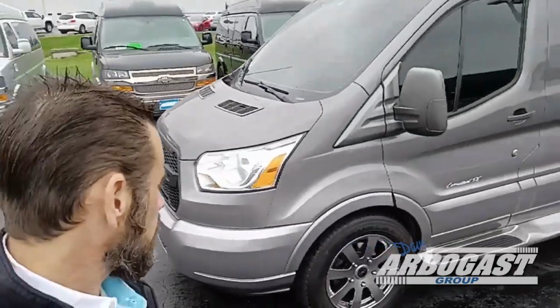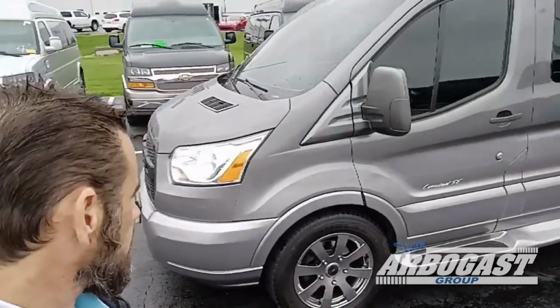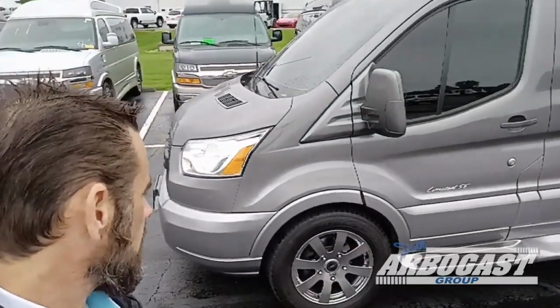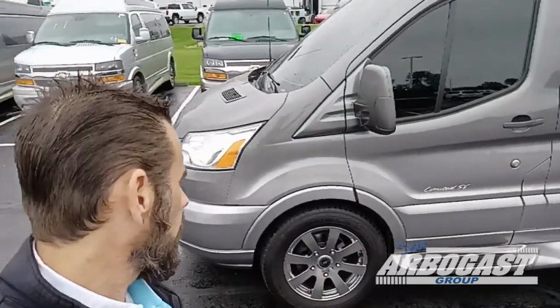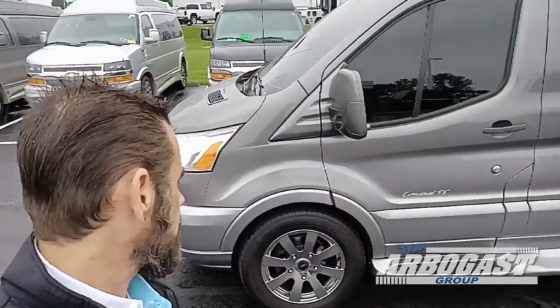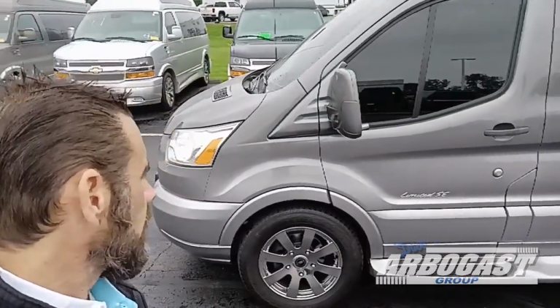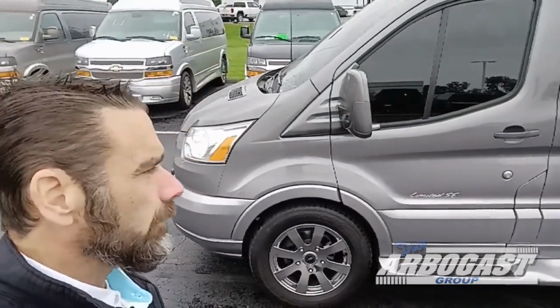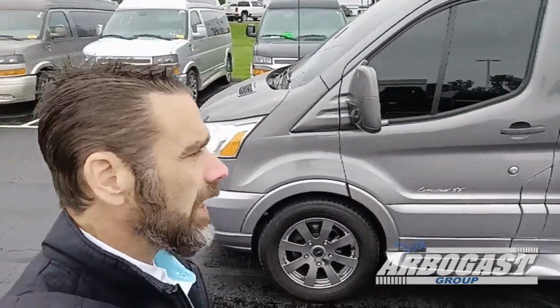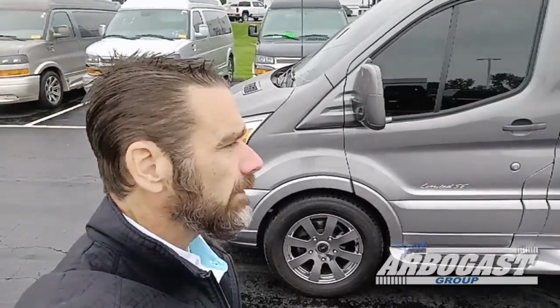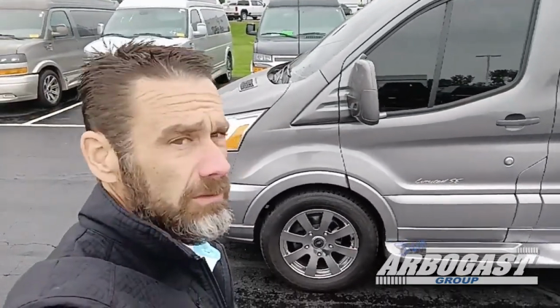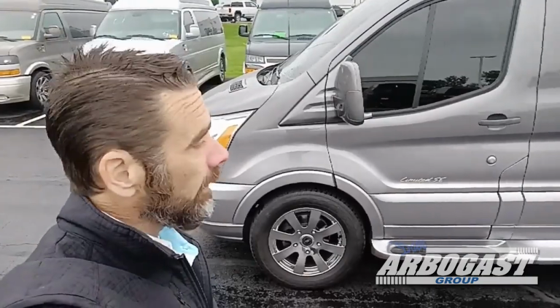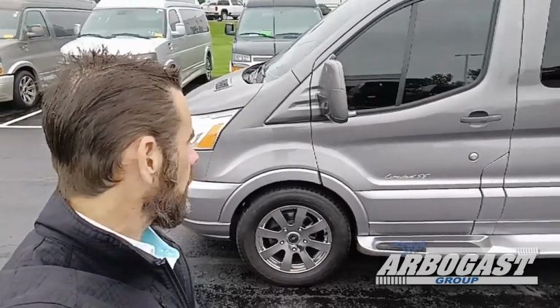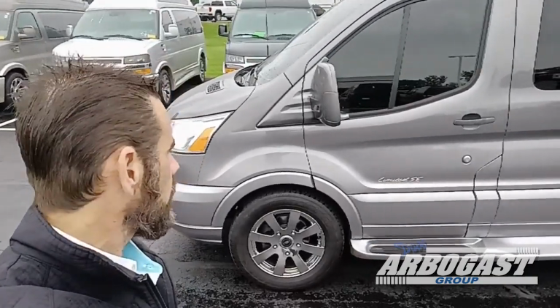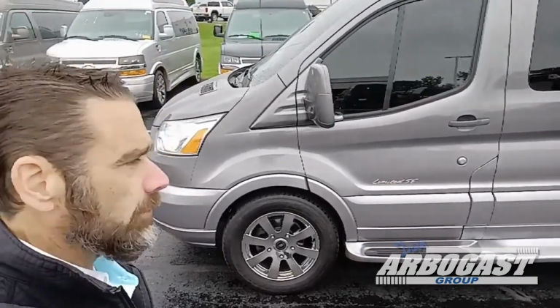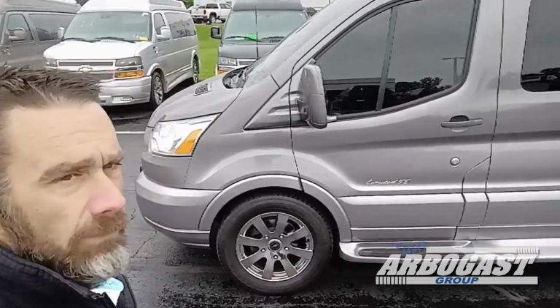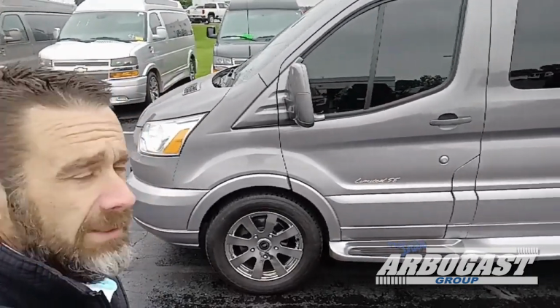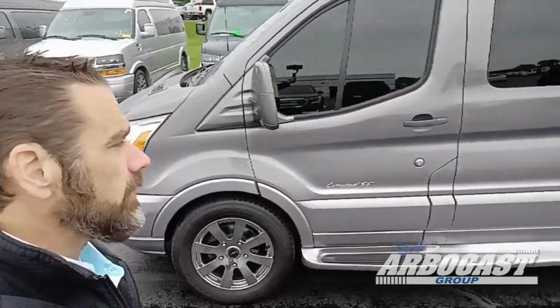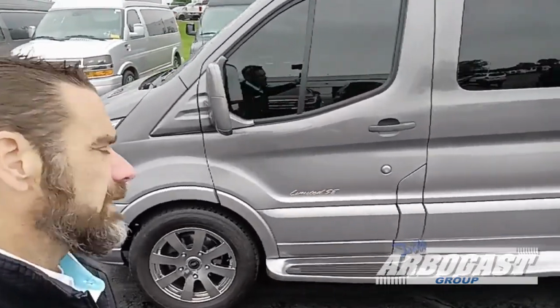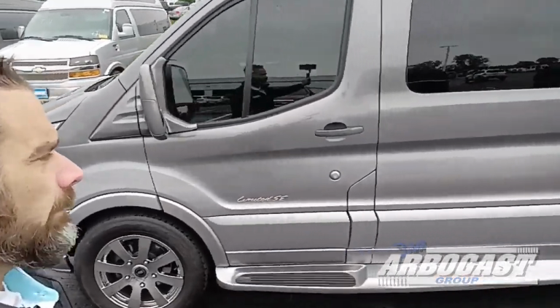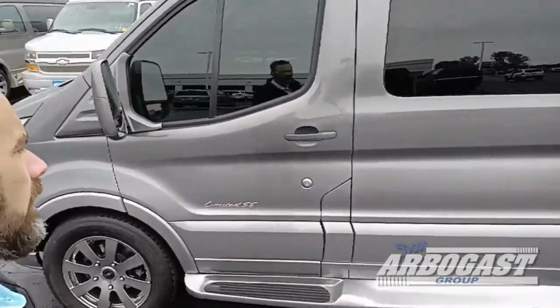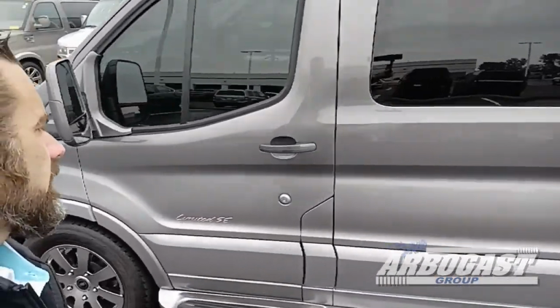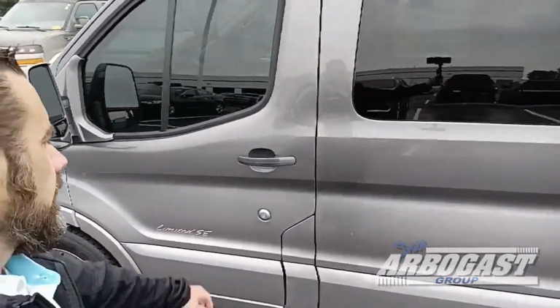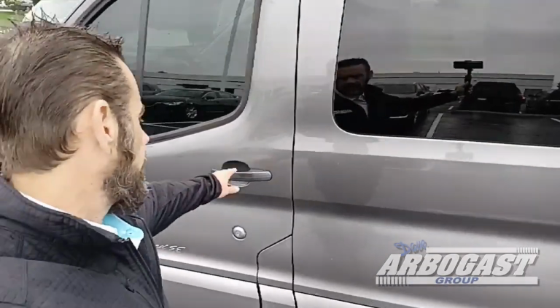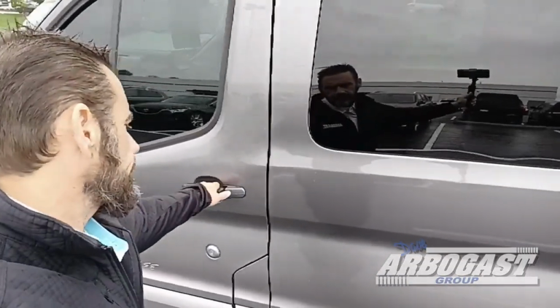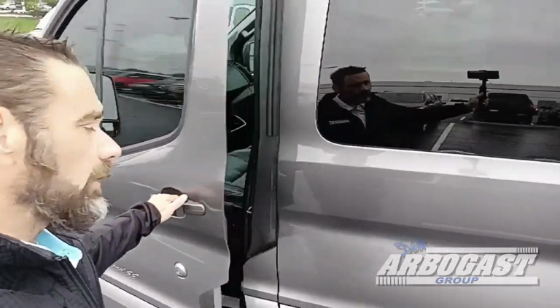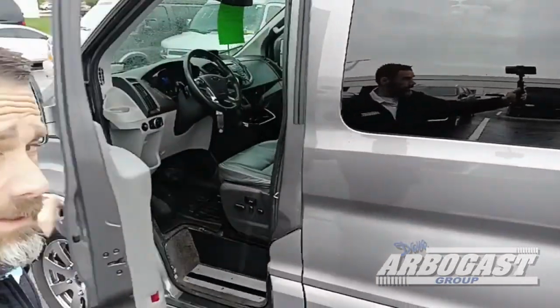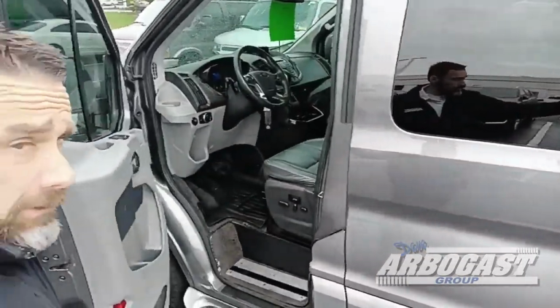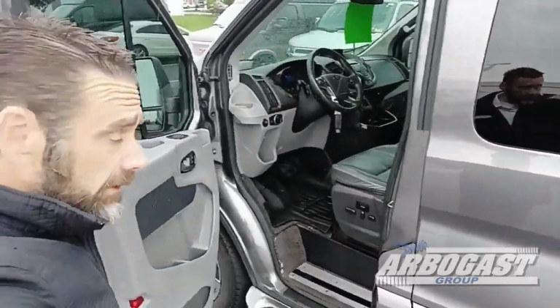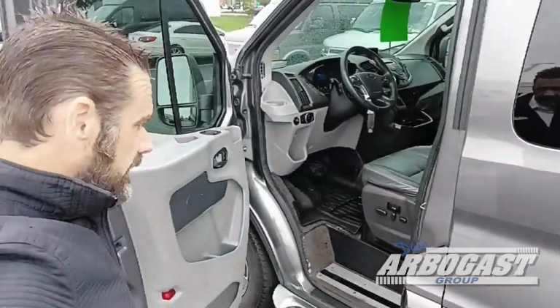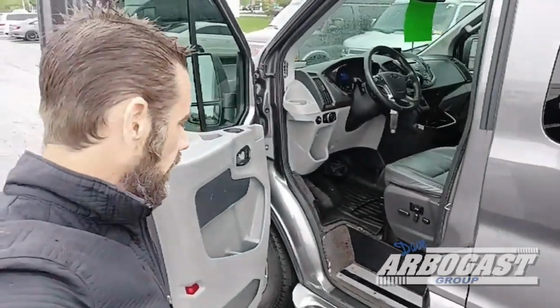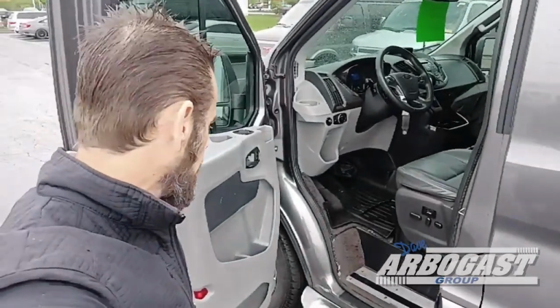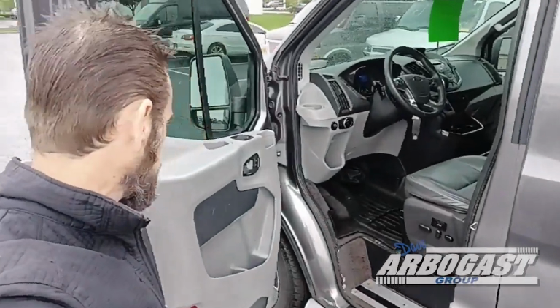If you need a 7-passenger high roof for some over-the-road travel in the near future, you may want to look at the Ford Transit. 3.5-liter EcoBoost, 7,200-pound towing capacity. Real zippy powertrain — it's got some power that's surprising for a V6.